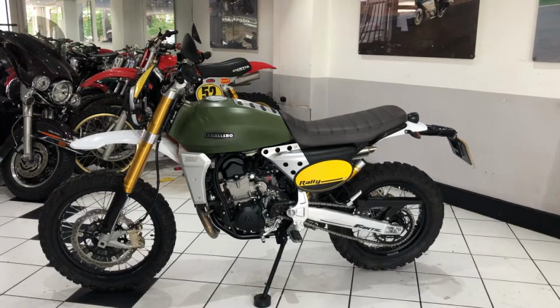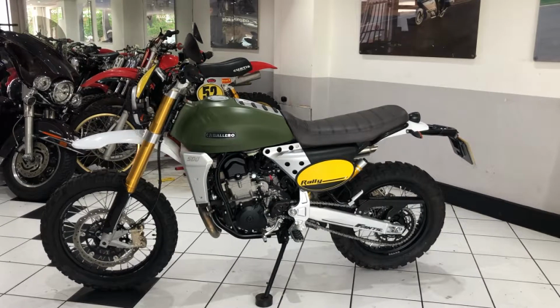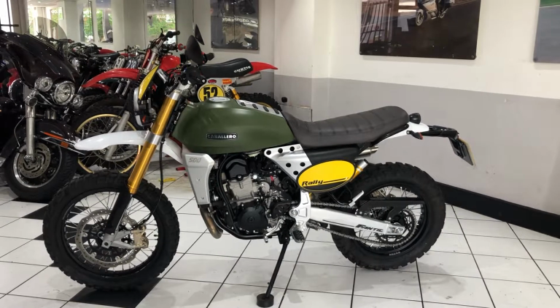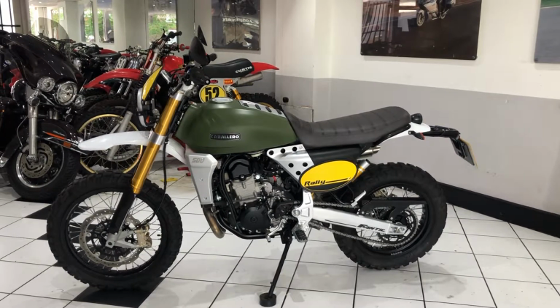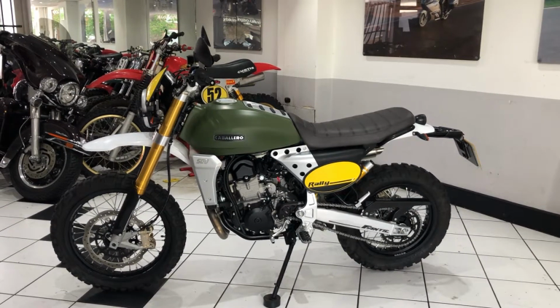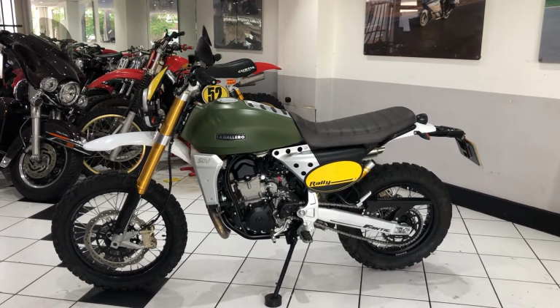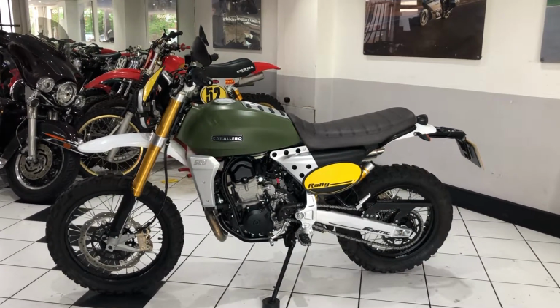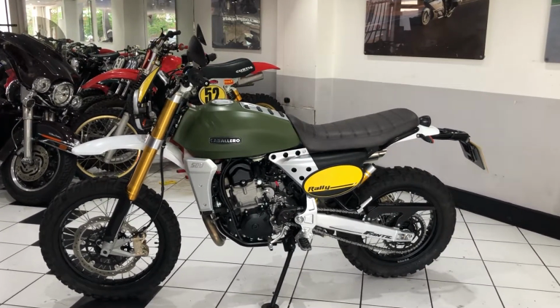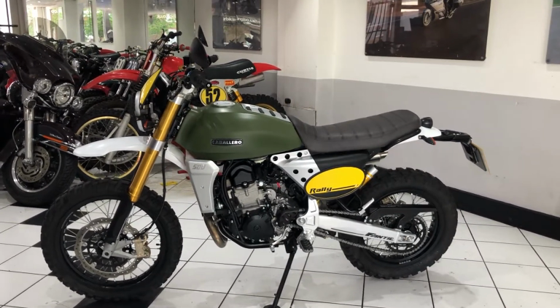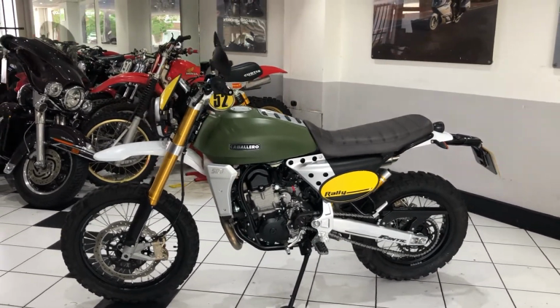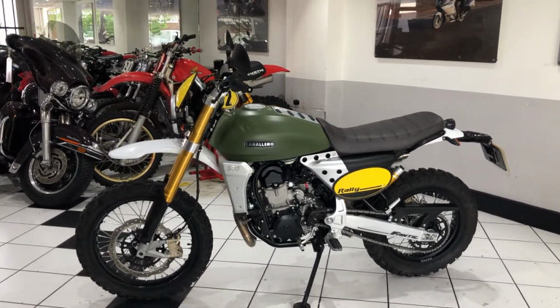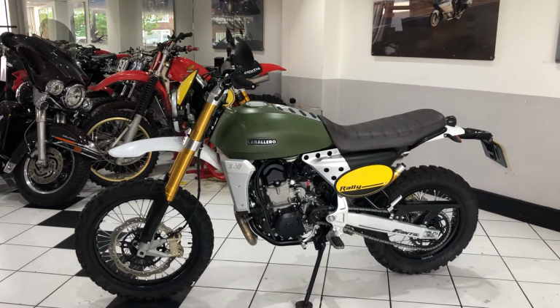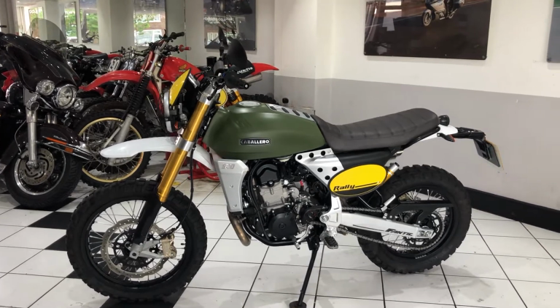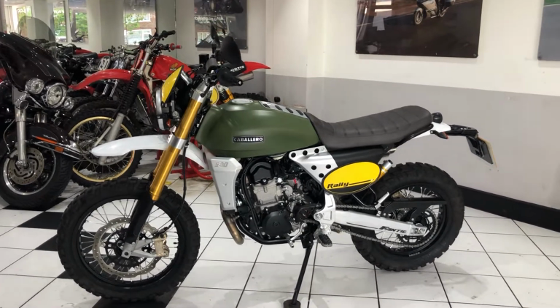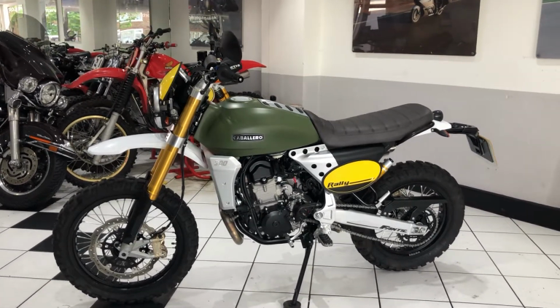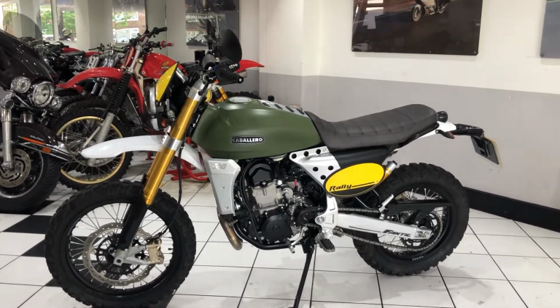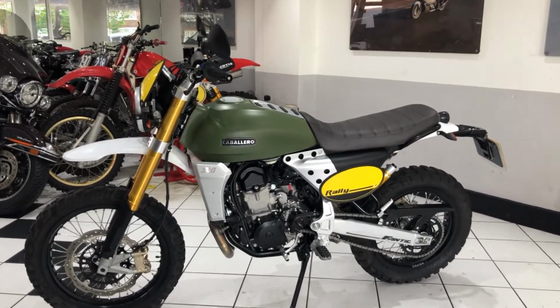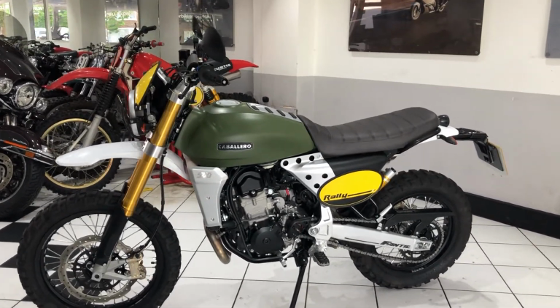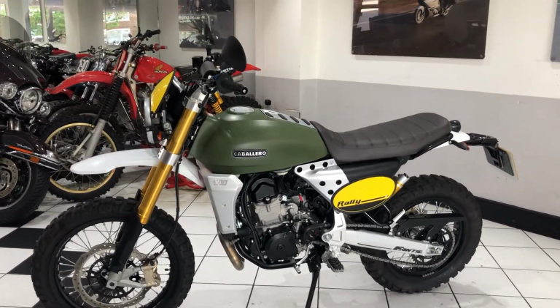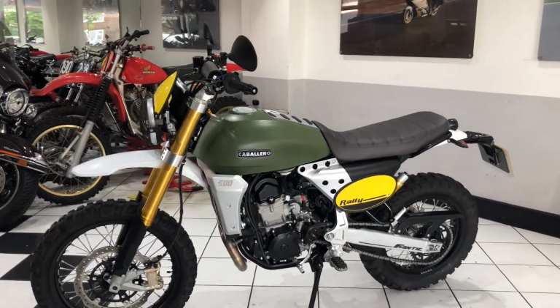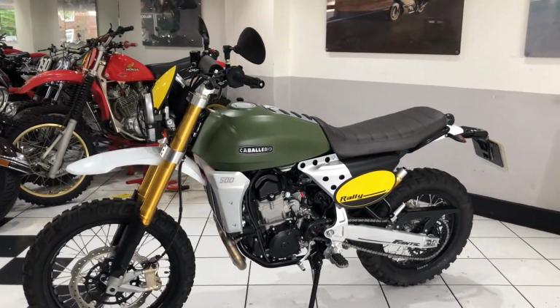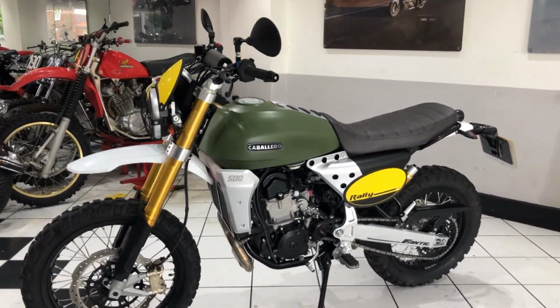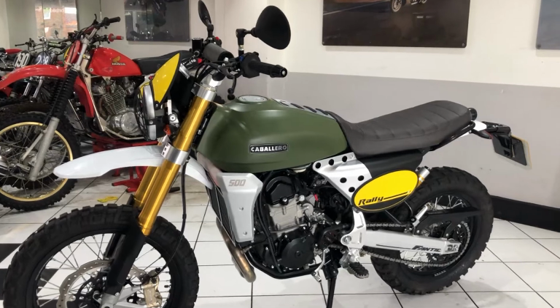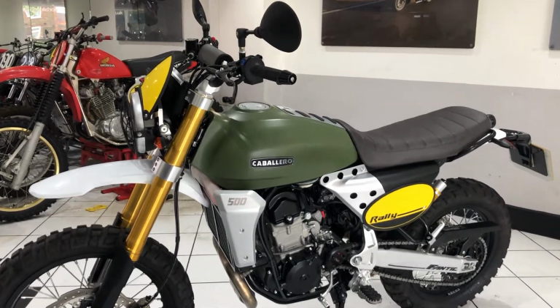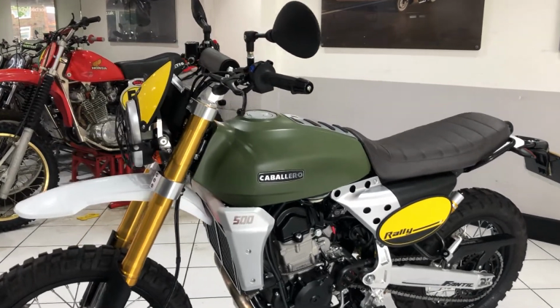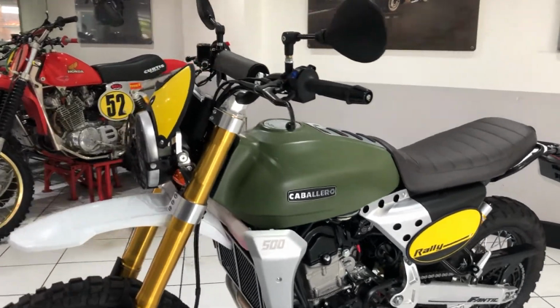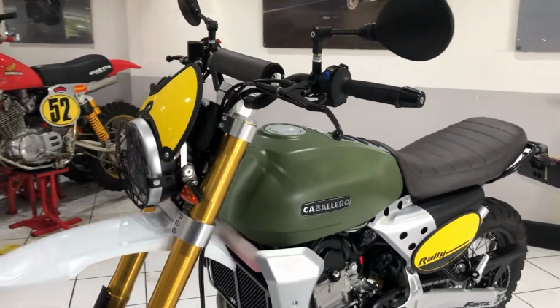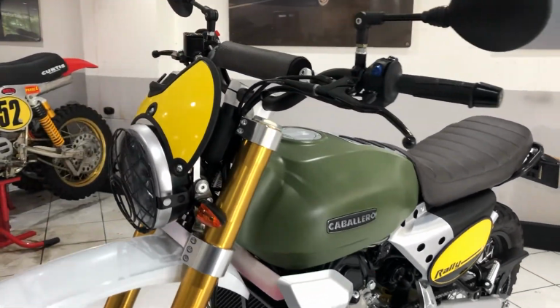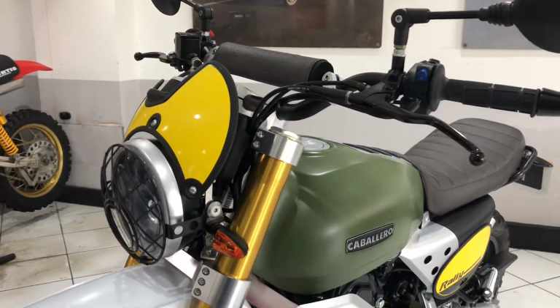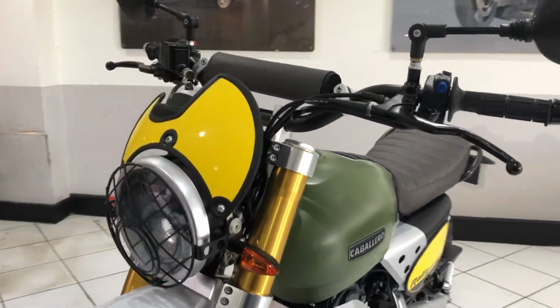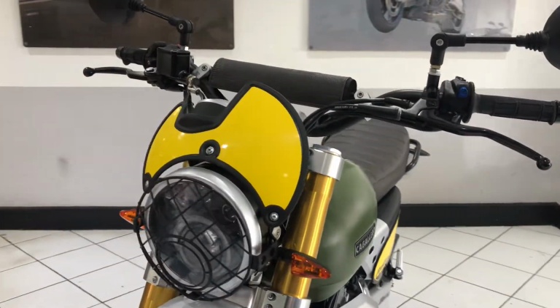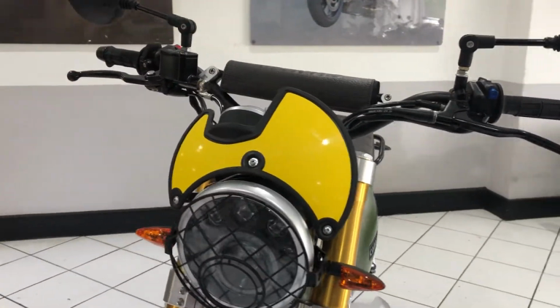Hello everyone and welcome to this video of our 2021 Fantec Caballero 500 Rally. Just under 1600 miles covered, one private owner from new.